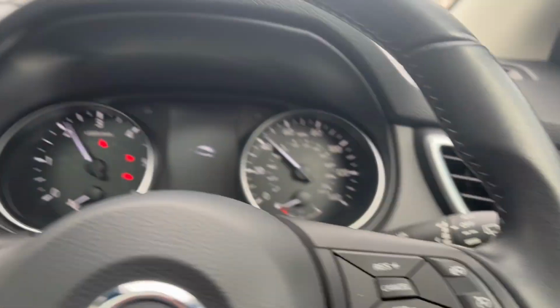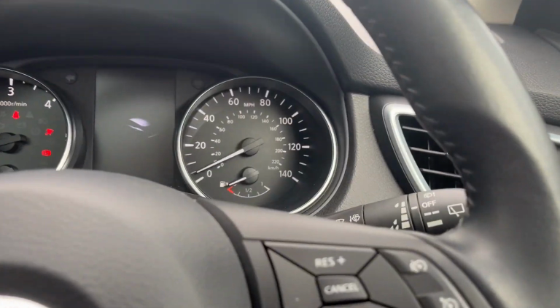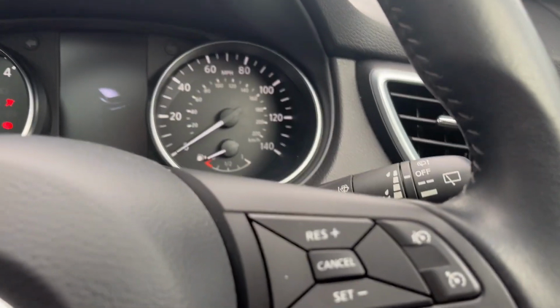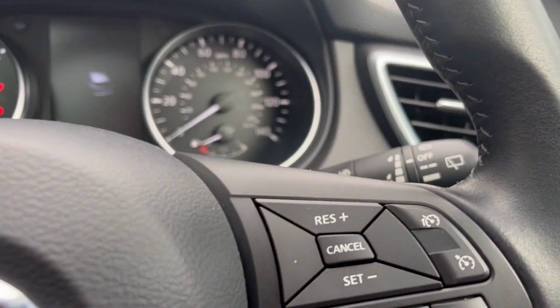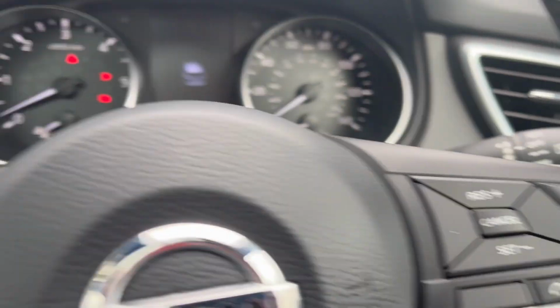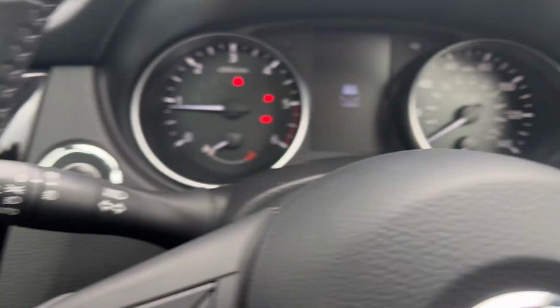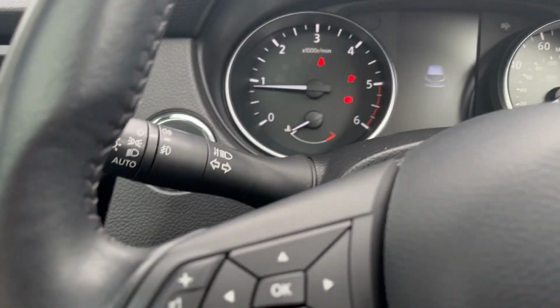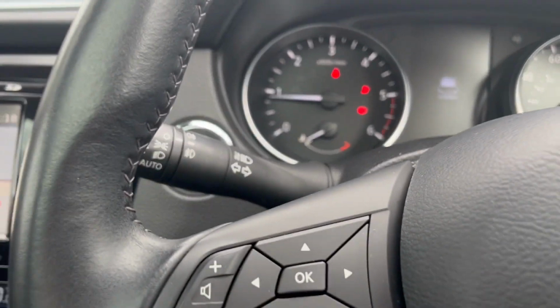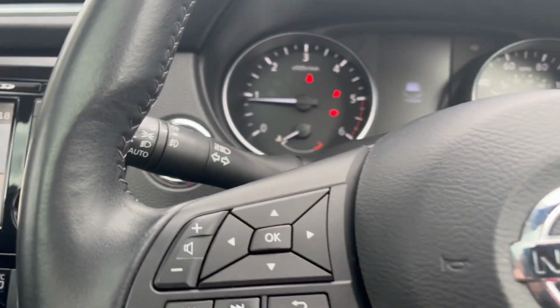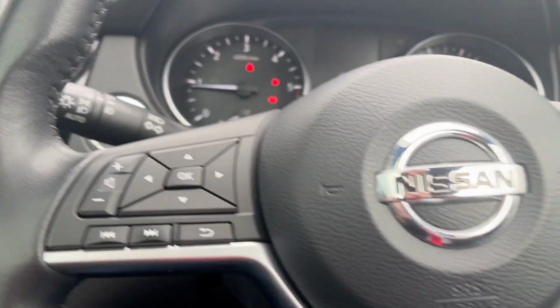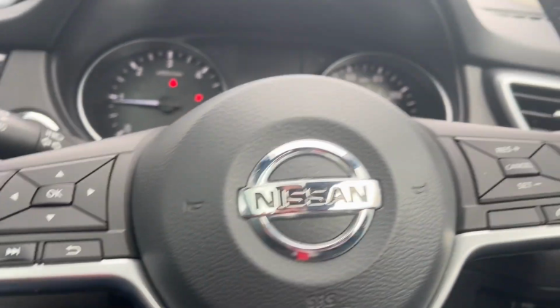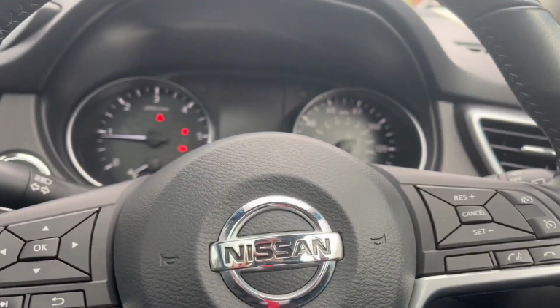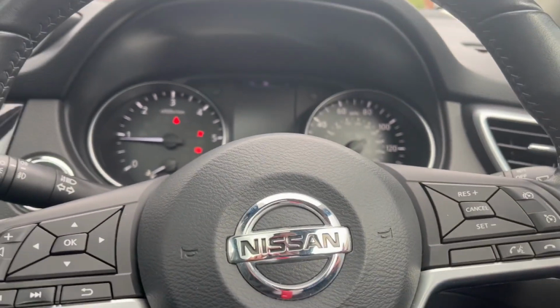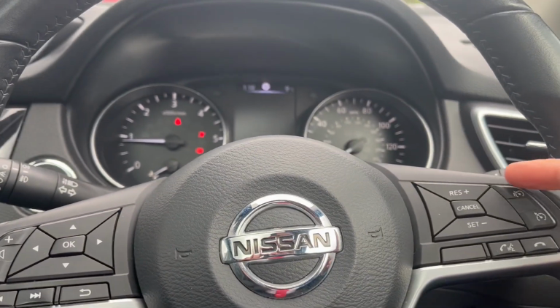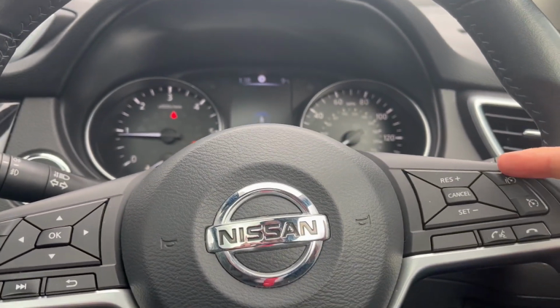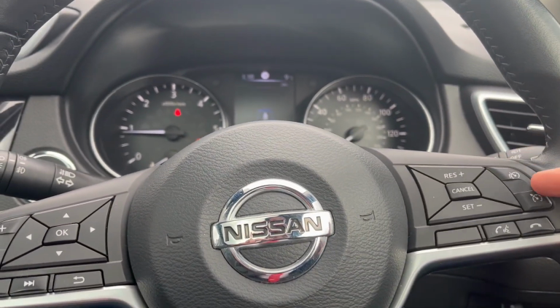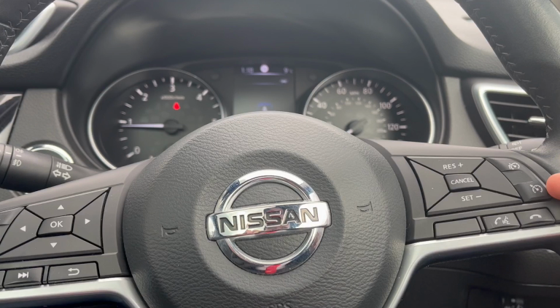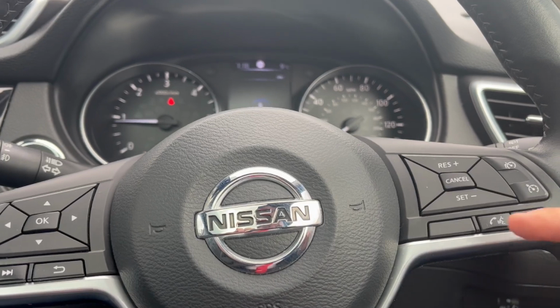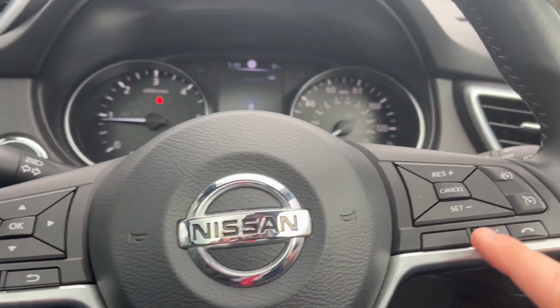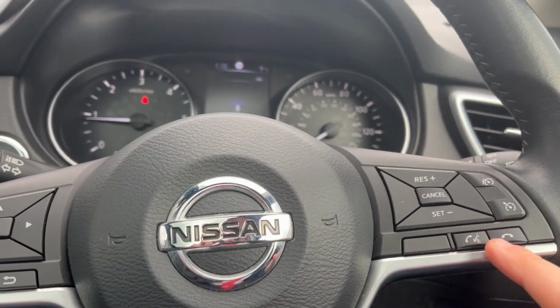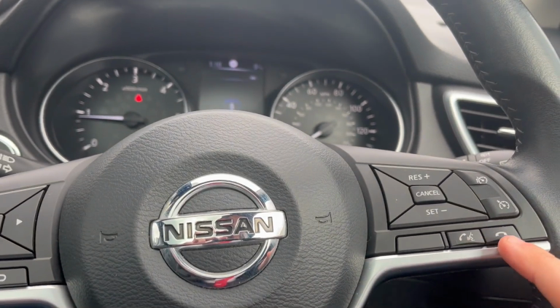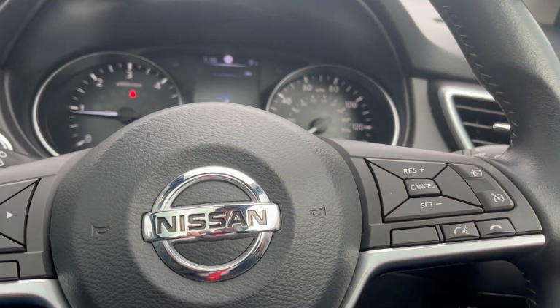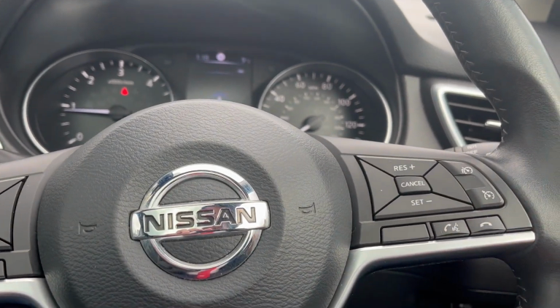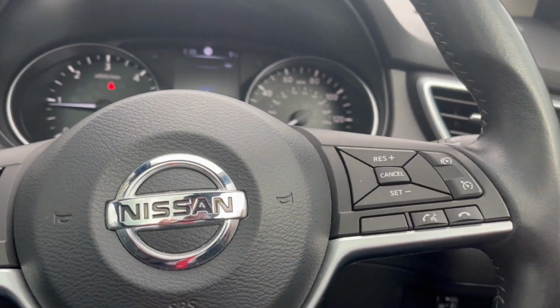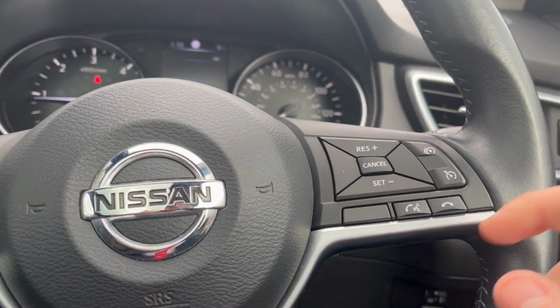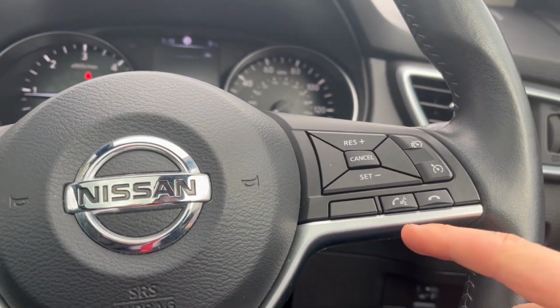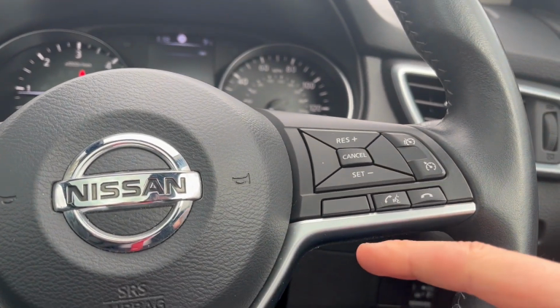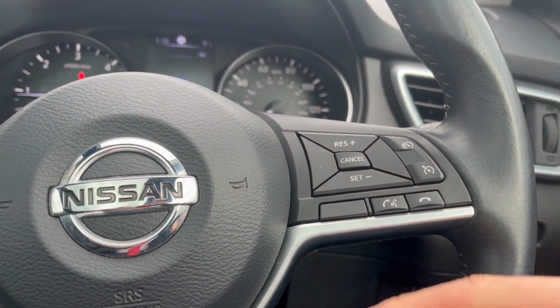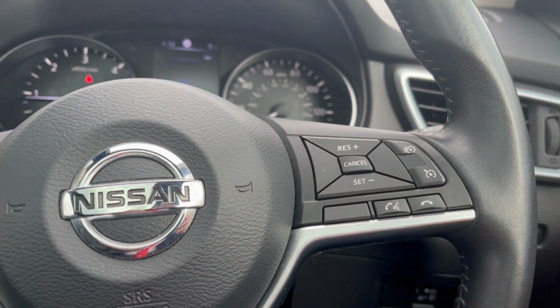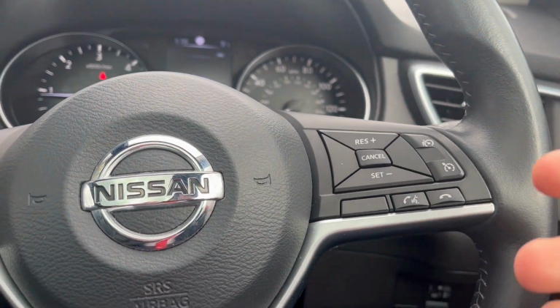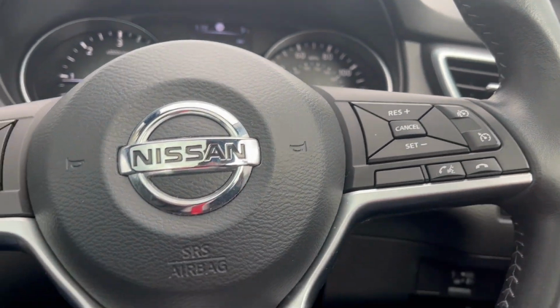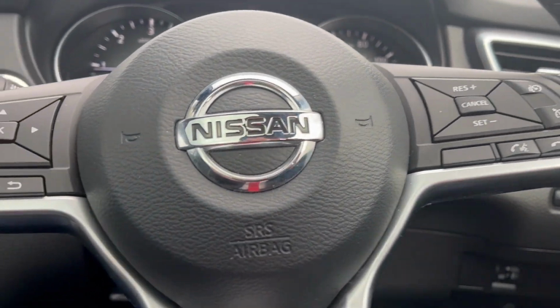There are also auto windscreen wipers, auto headlights, cruise control and speed limiters, and Bluetooth hands-free functionality where you can talk to the car and ask it to call people for you.